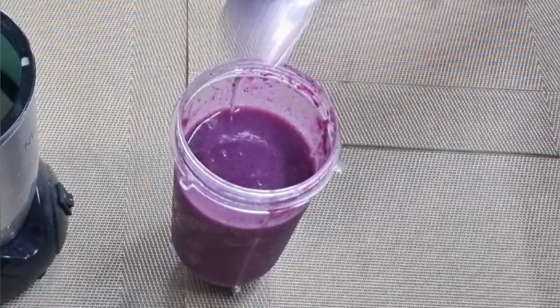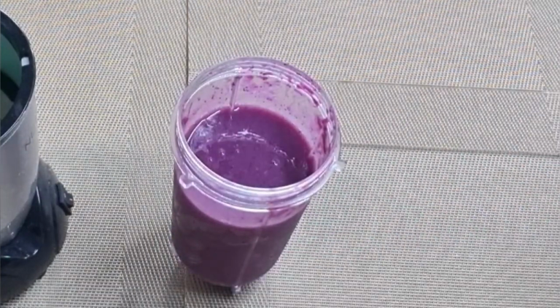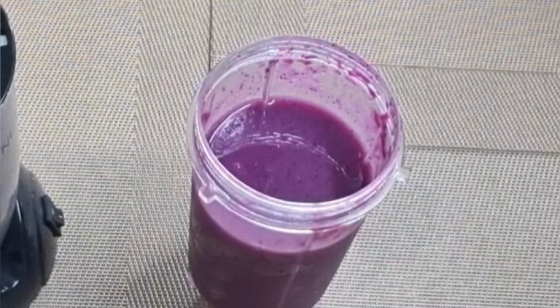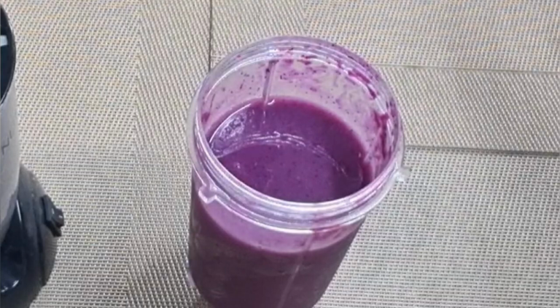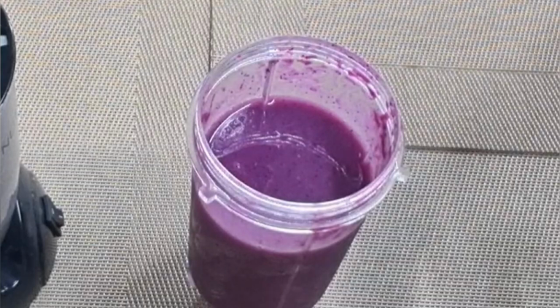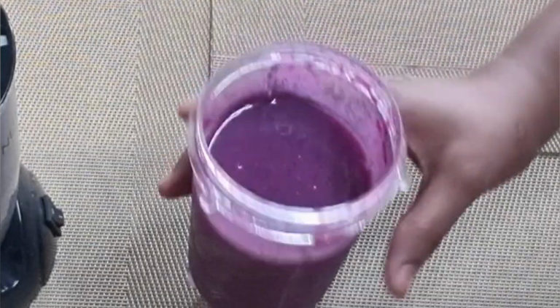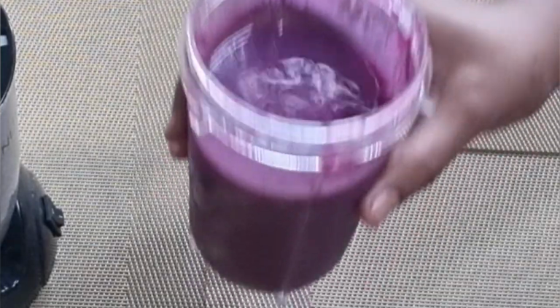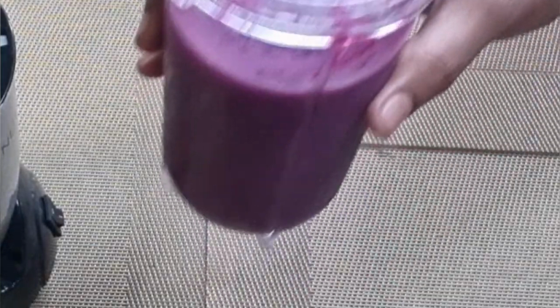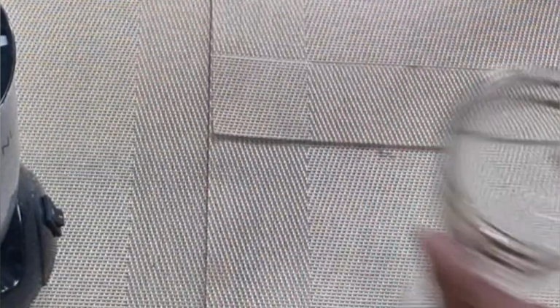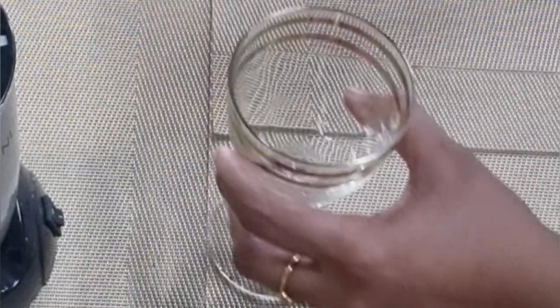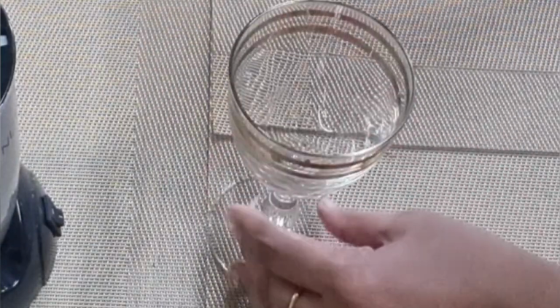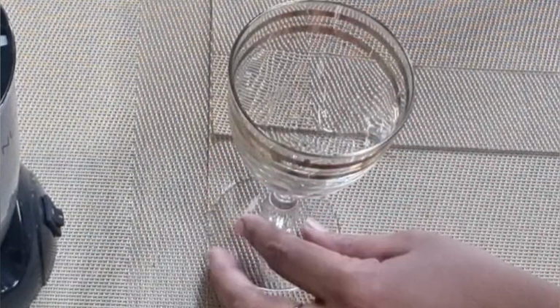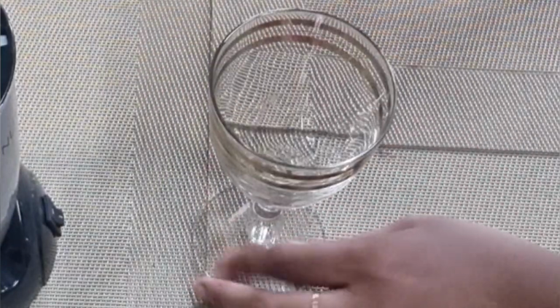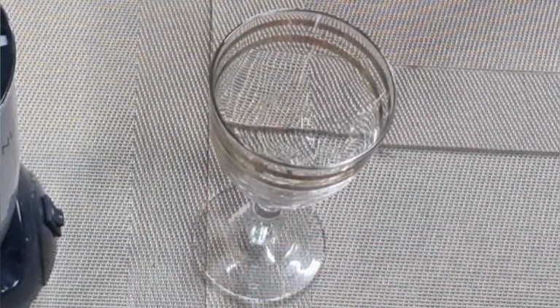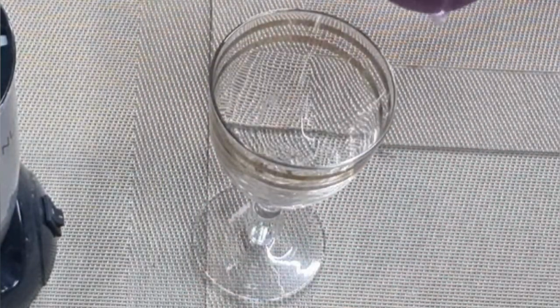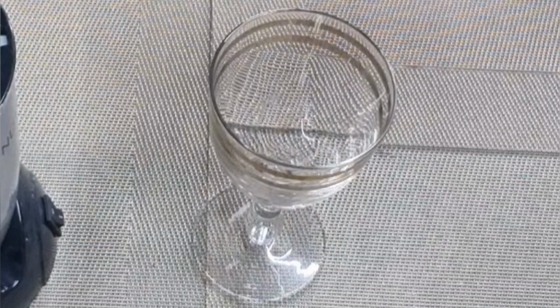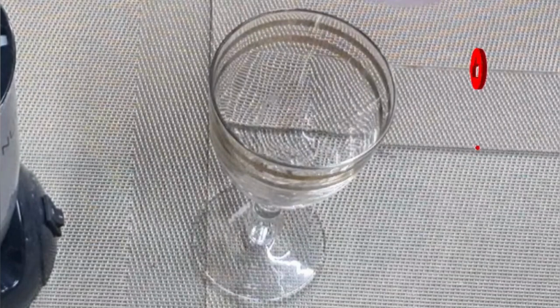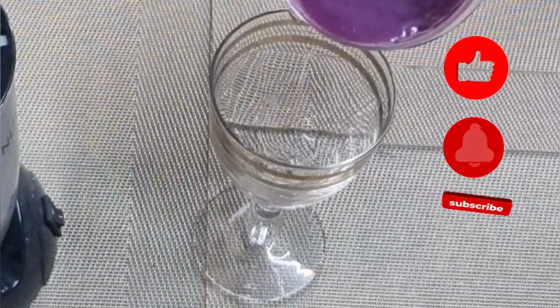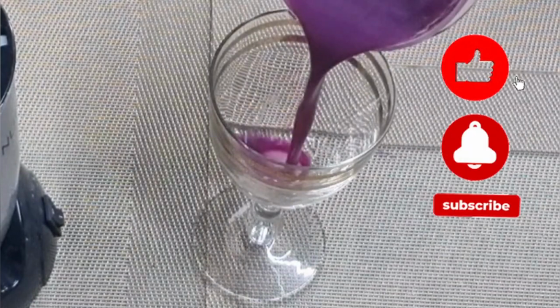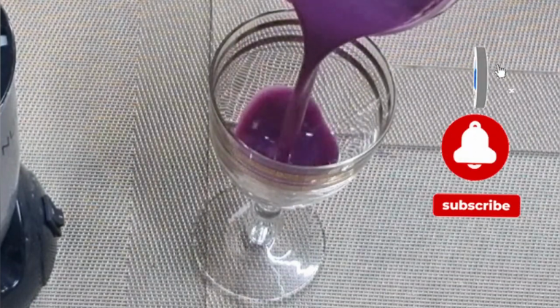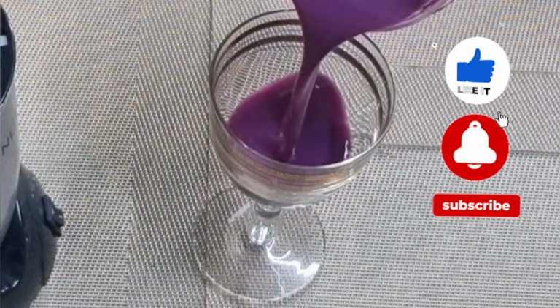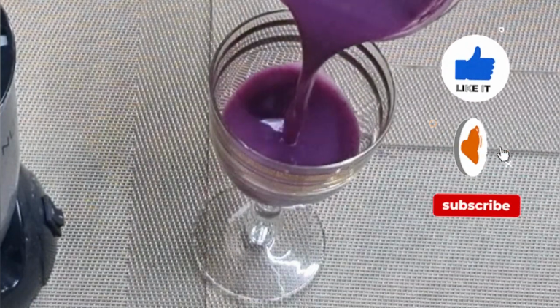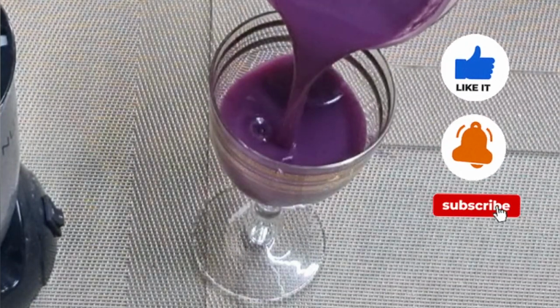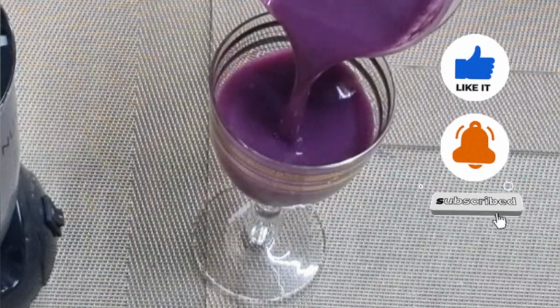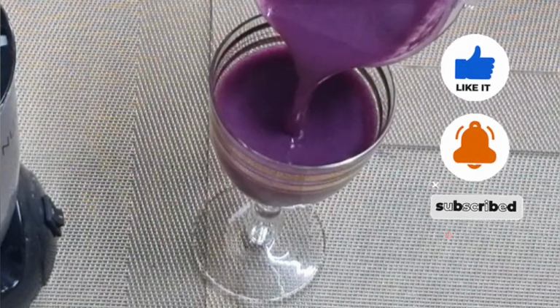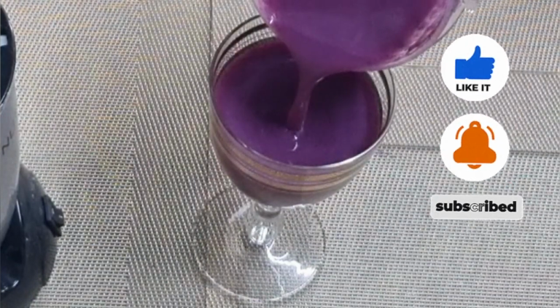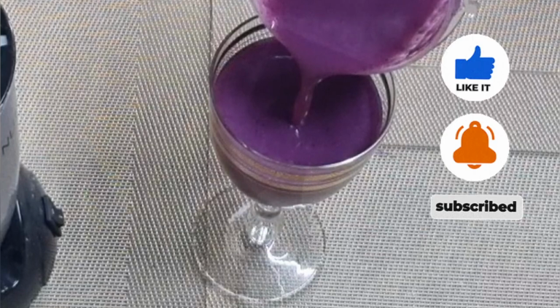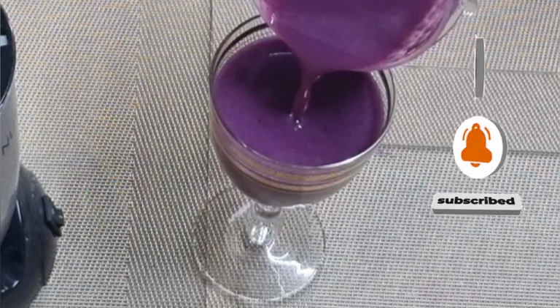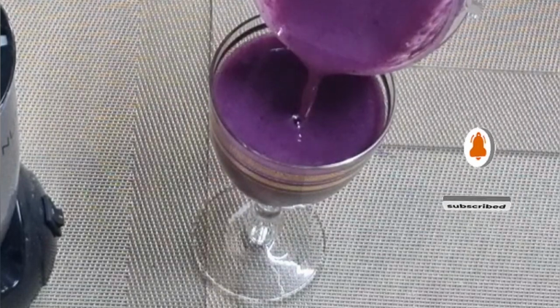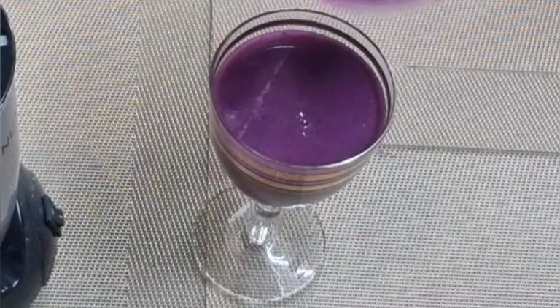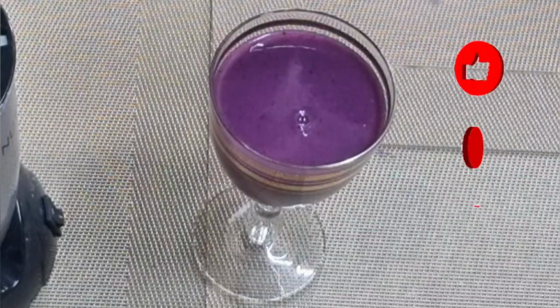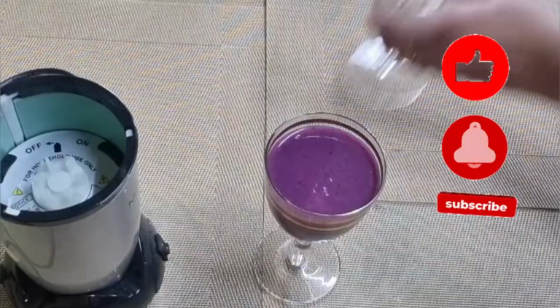Drink the juice without straining so that you get the complete health benefits from it. A very healthy and delicious jamun juice is now ready to be served.